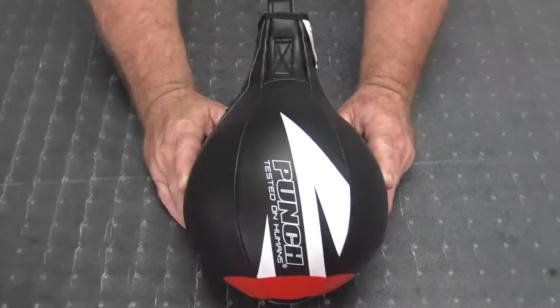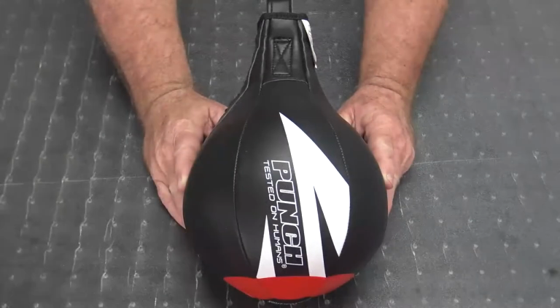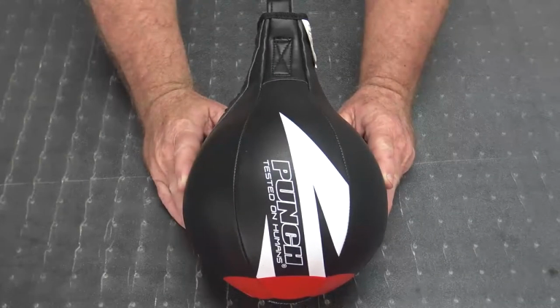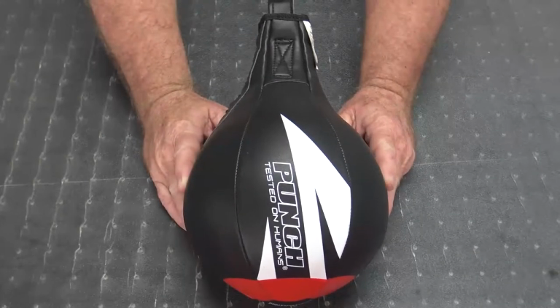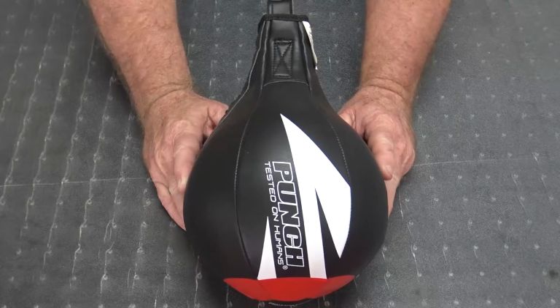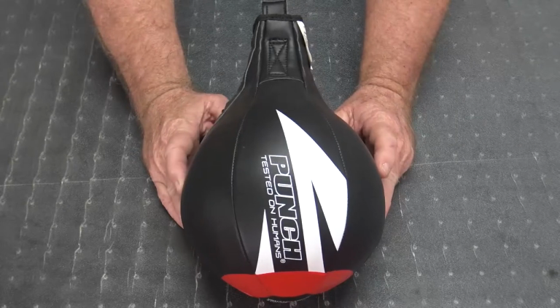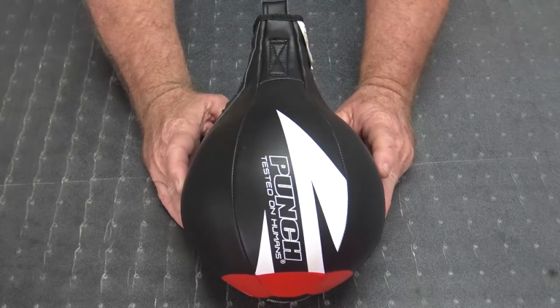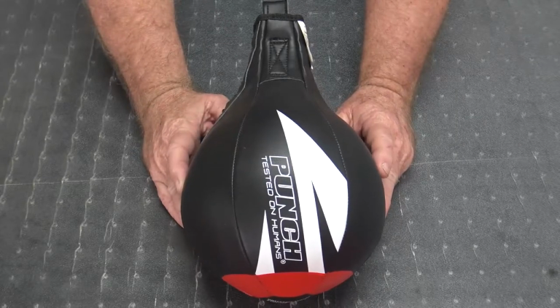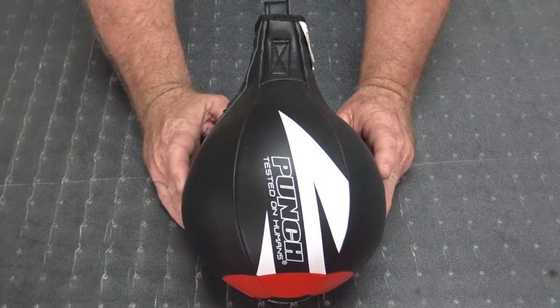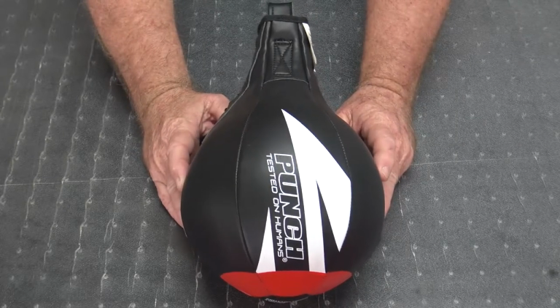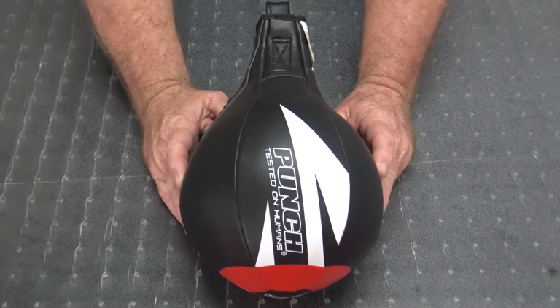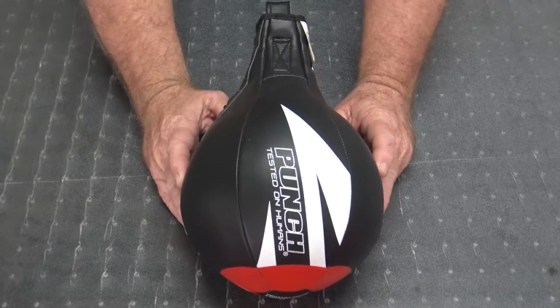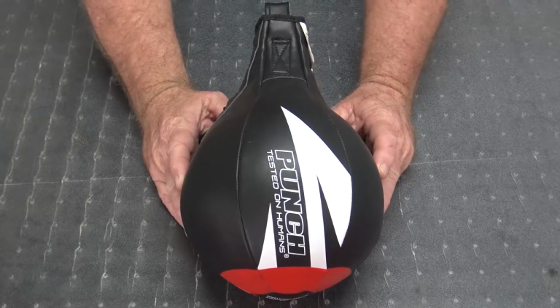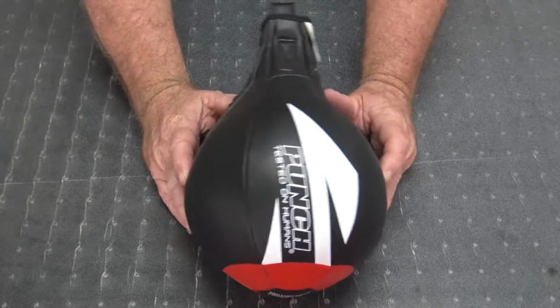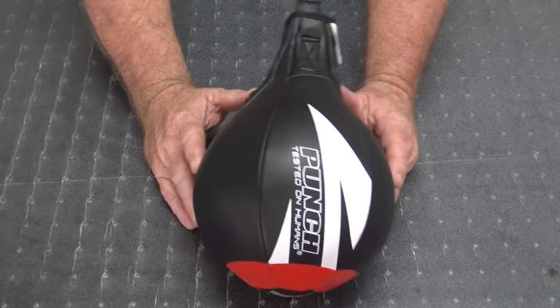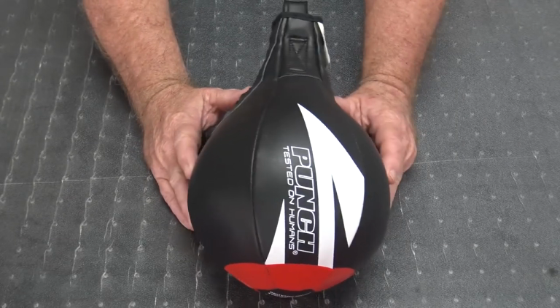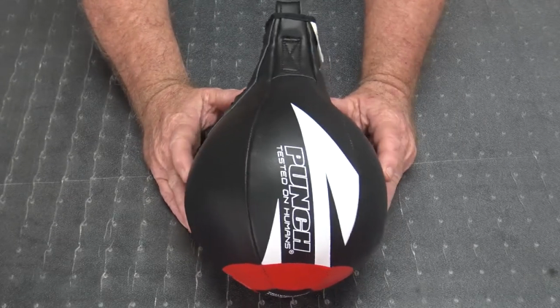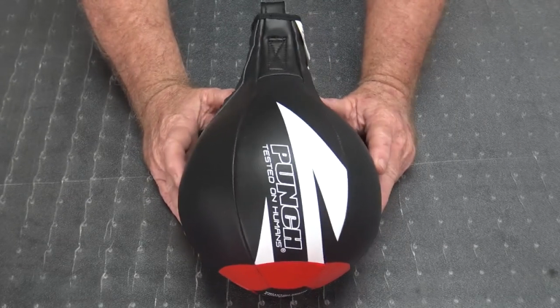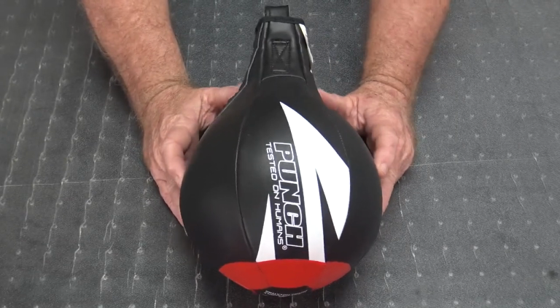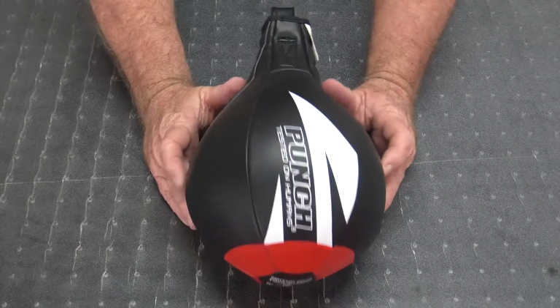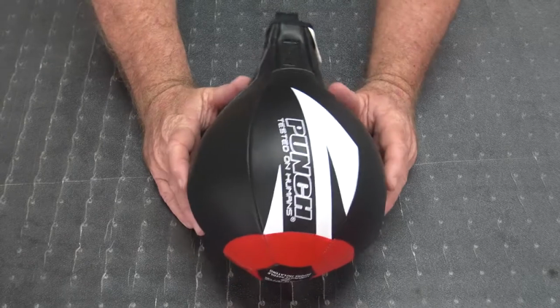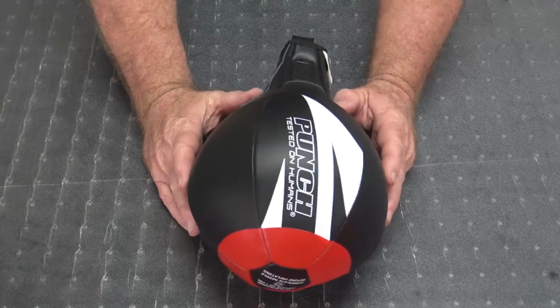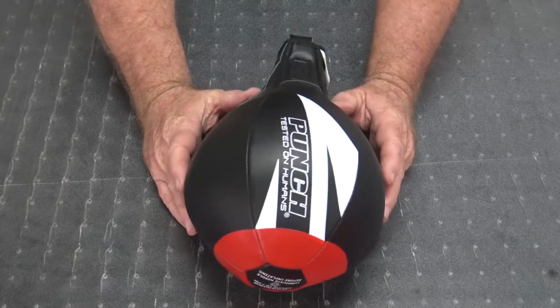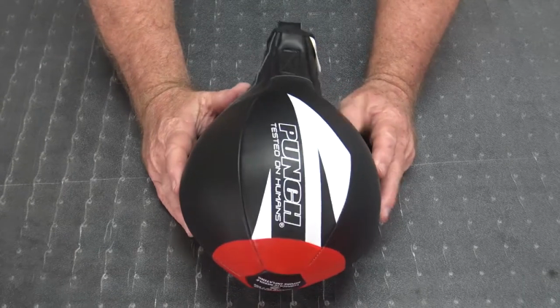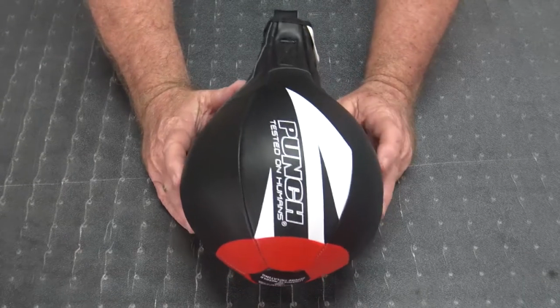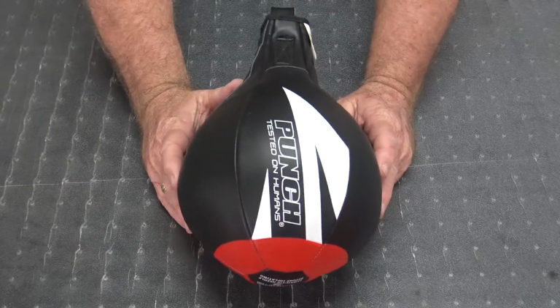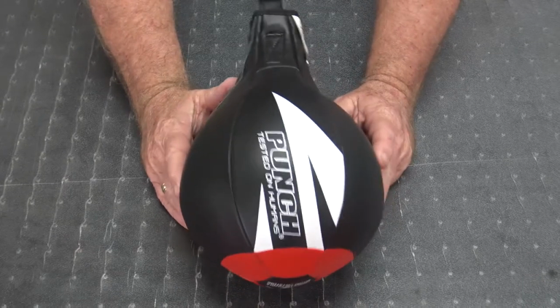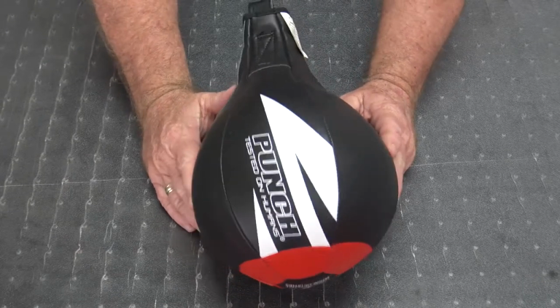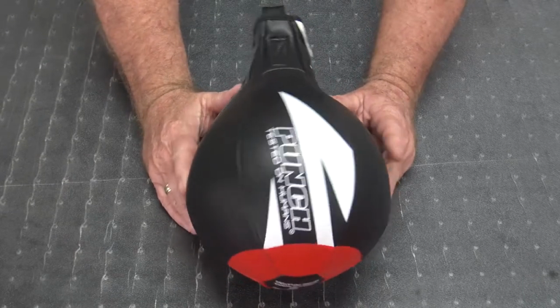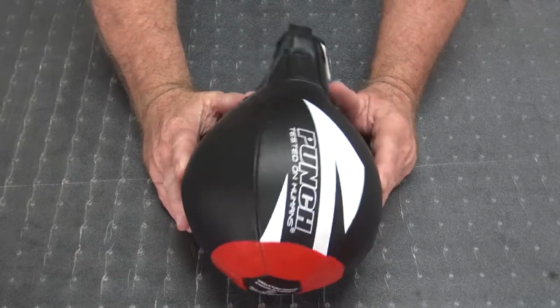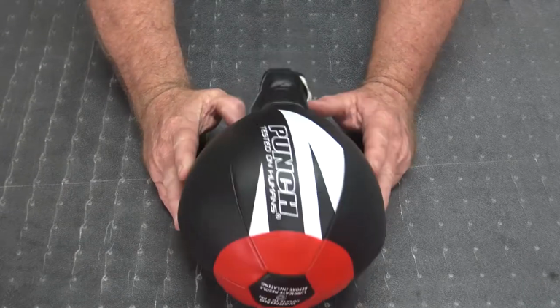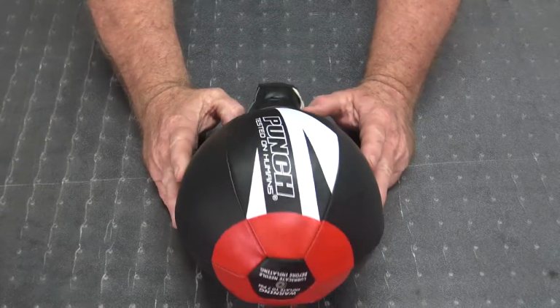Welcome to Punch Equipment TV. I'm Bruce Townhill. Here's a quick review on our entry-level PDX speedball from our urban series from Punch Equipment.